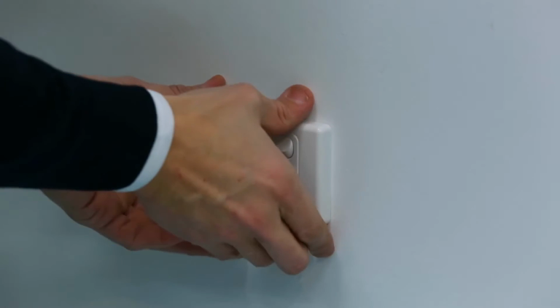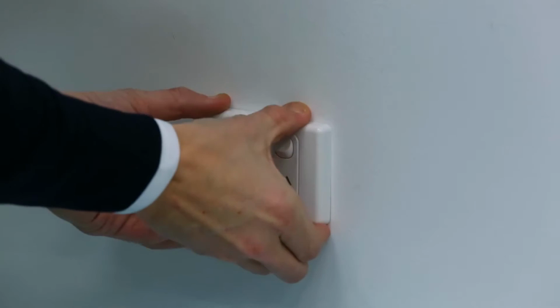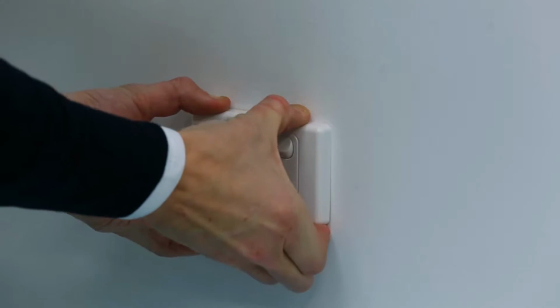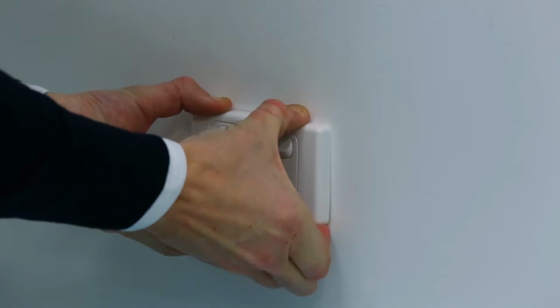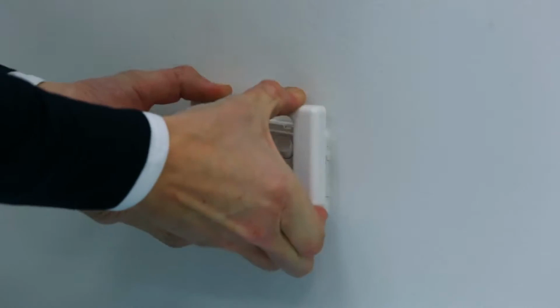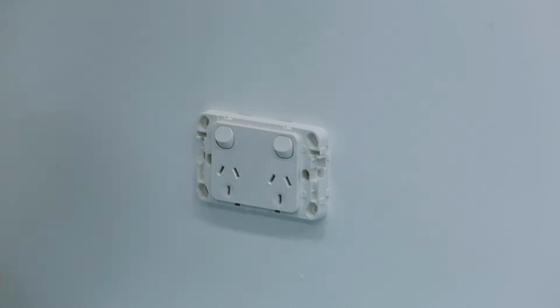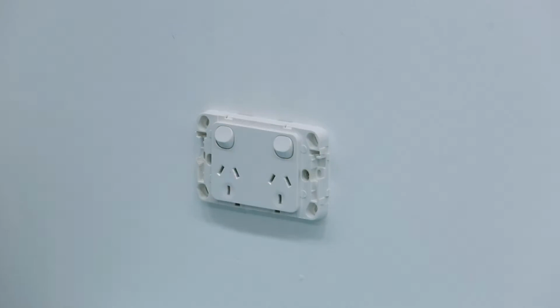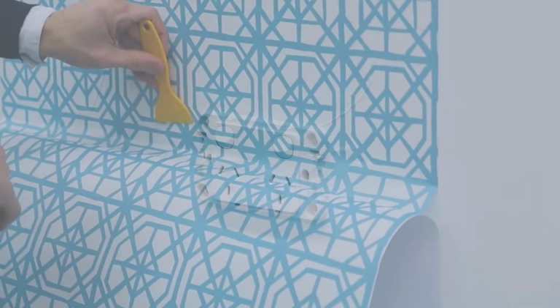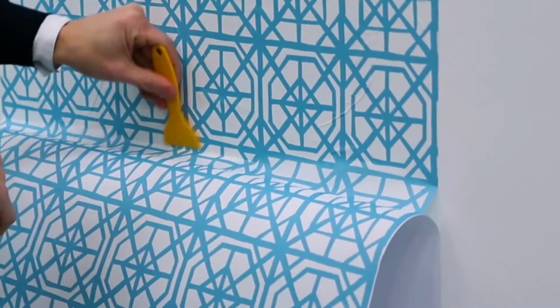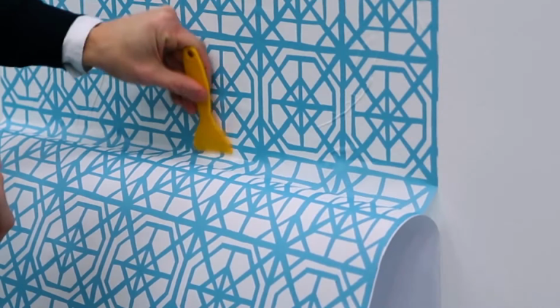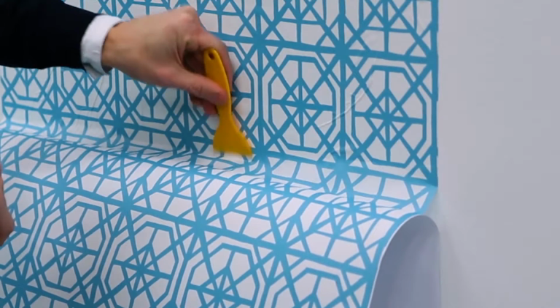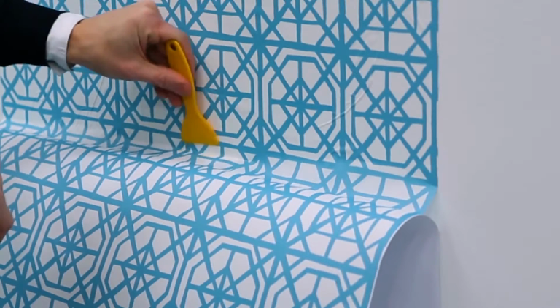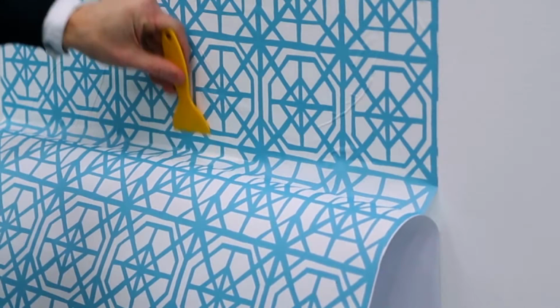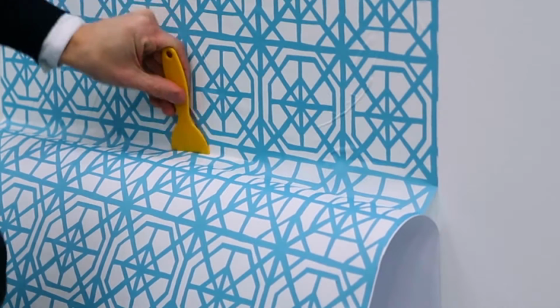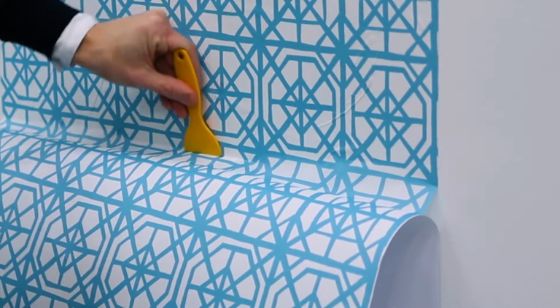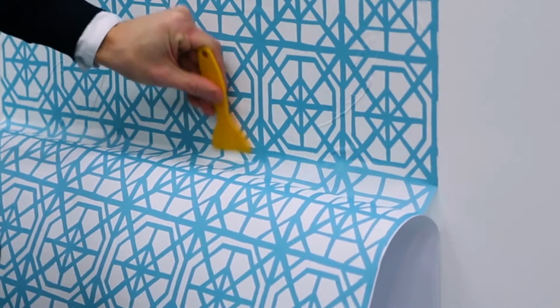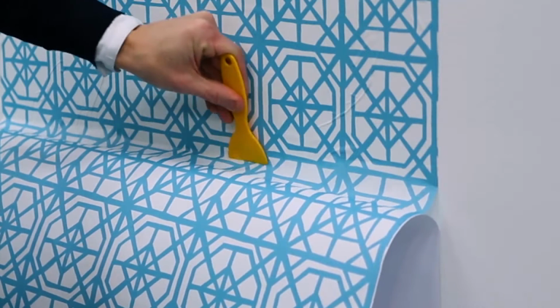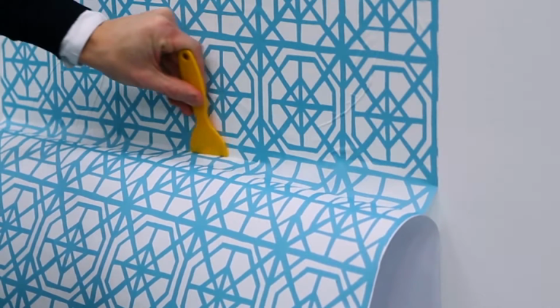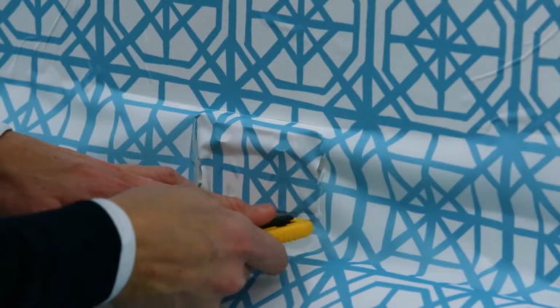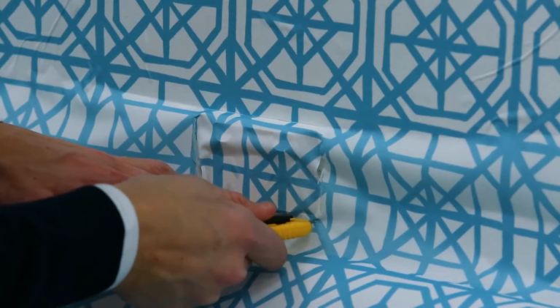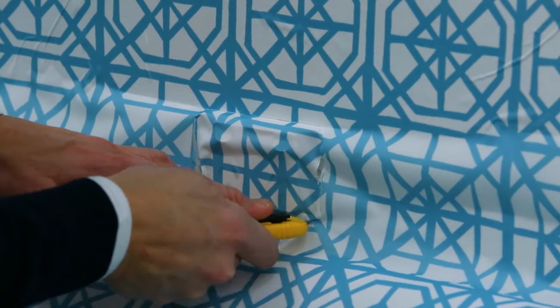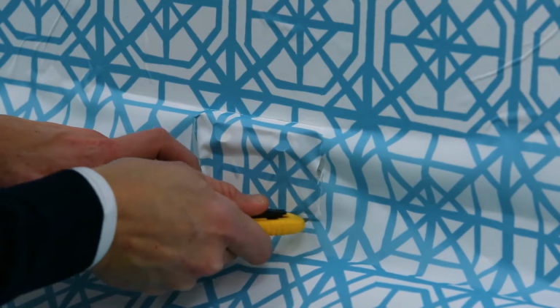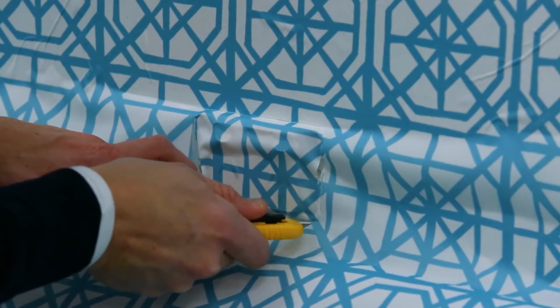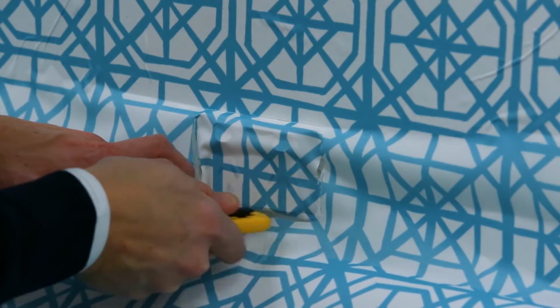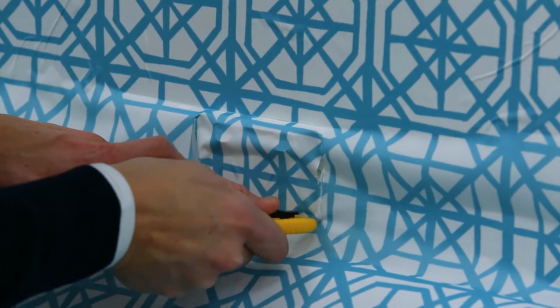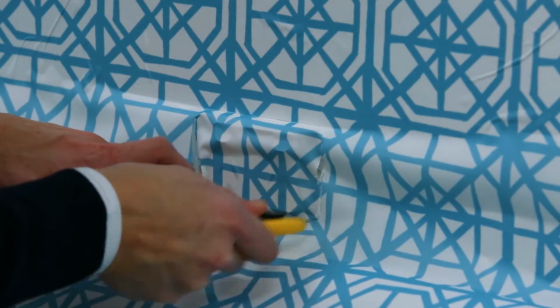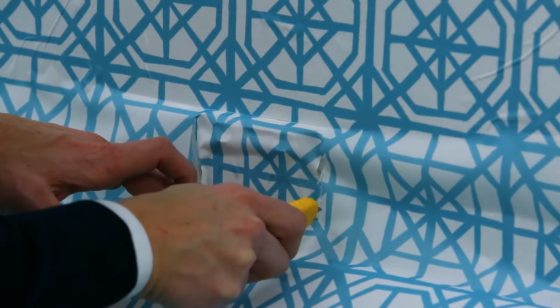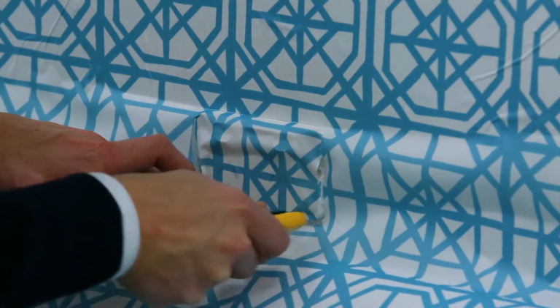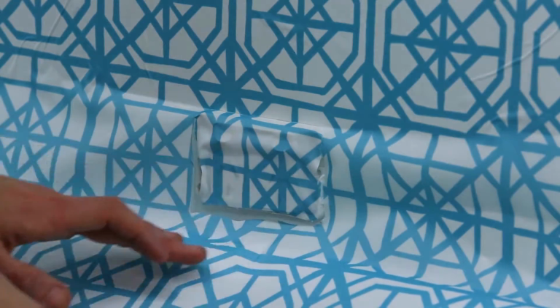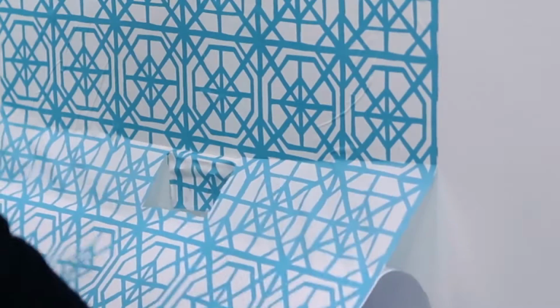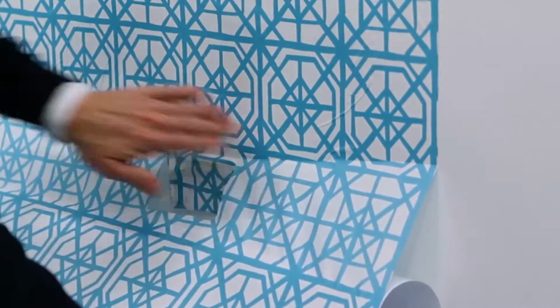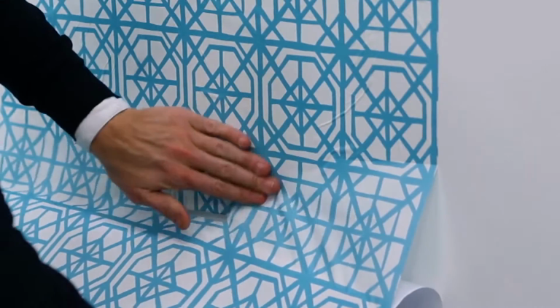Remove the cover of the power point. Smooth the wallpaper and crease at the top of the fitting. Carefully cut across the top and down the sides as close to the fitting as possible. You can trim later.